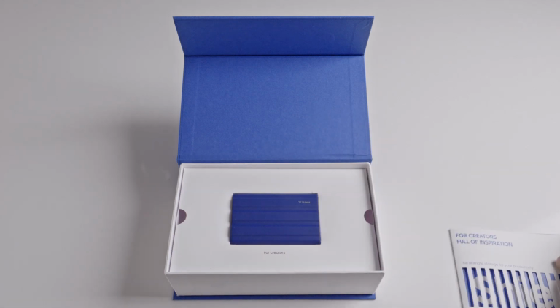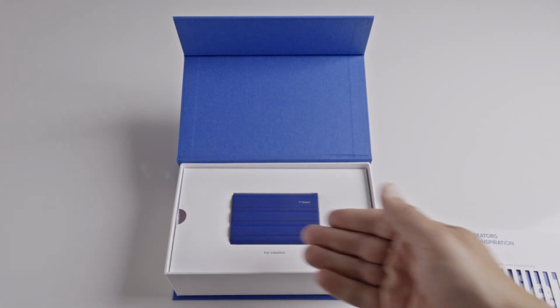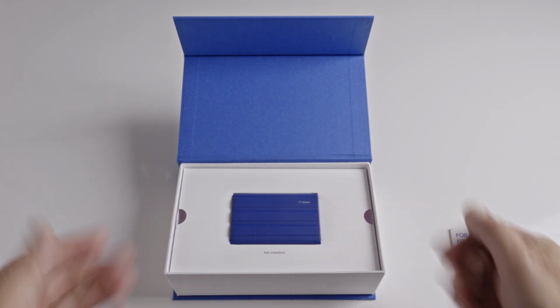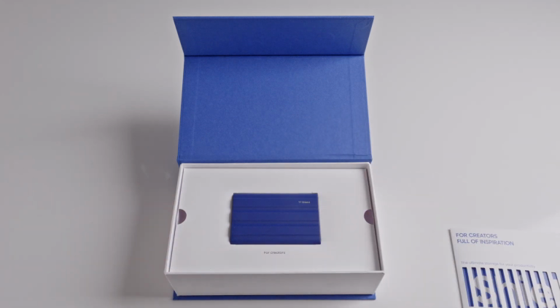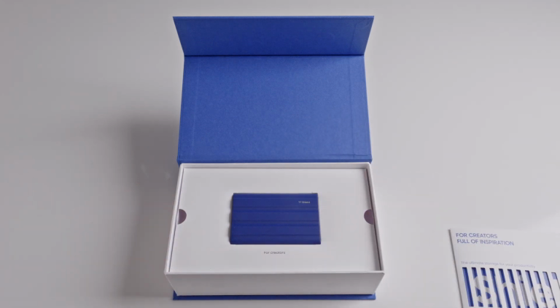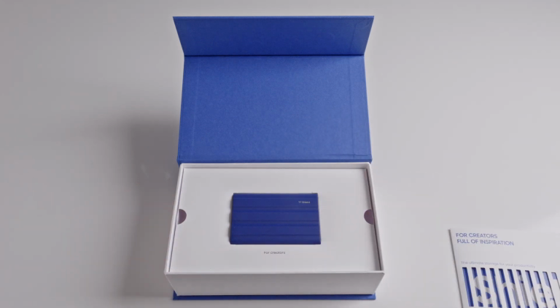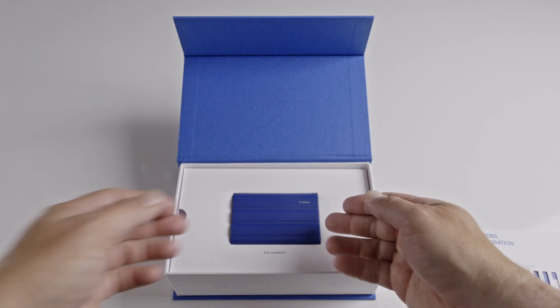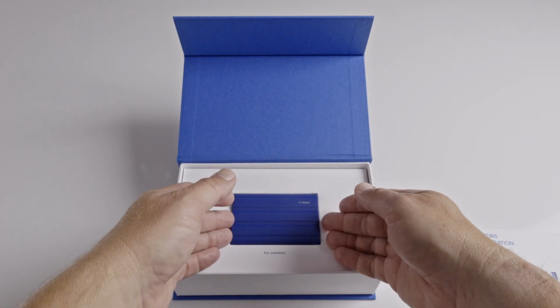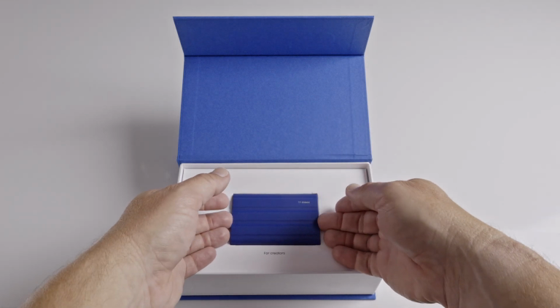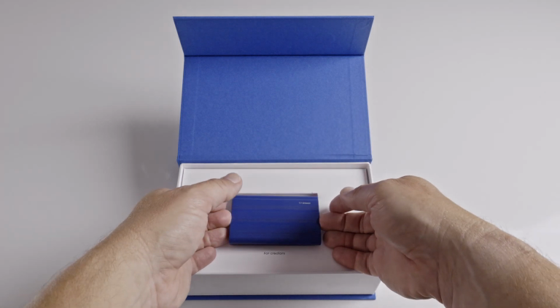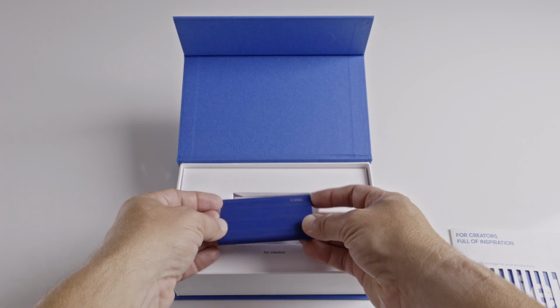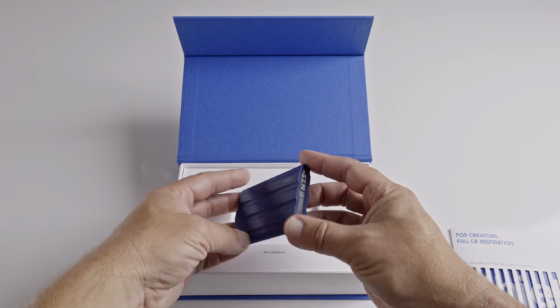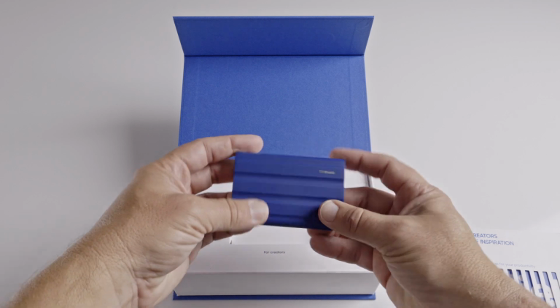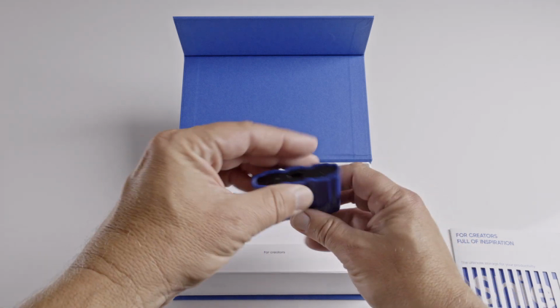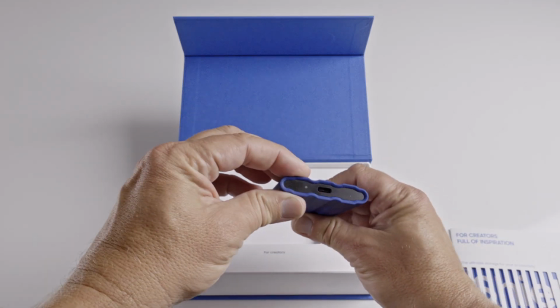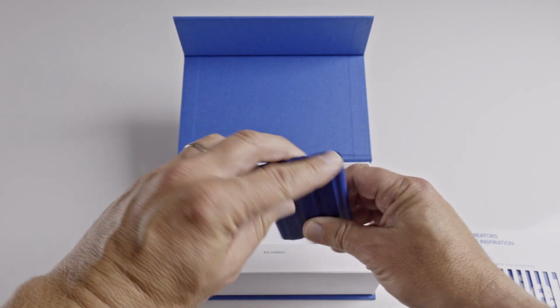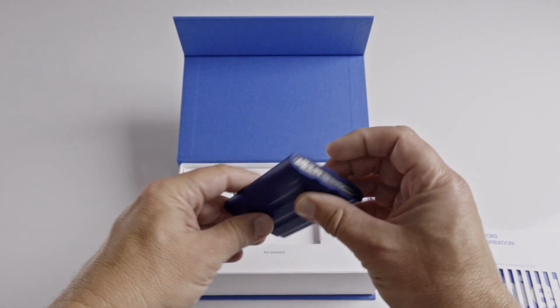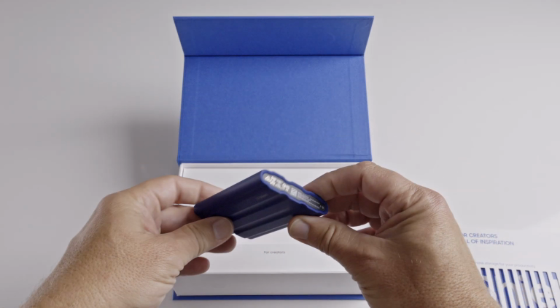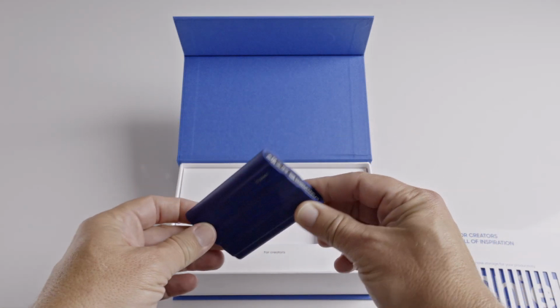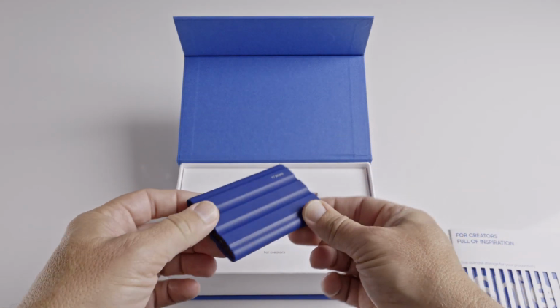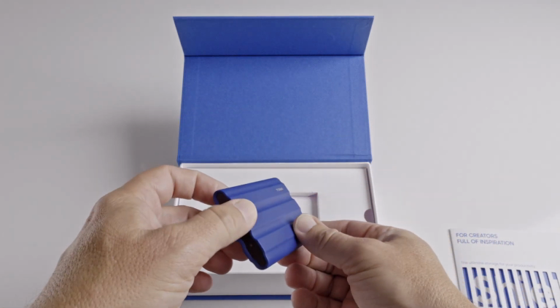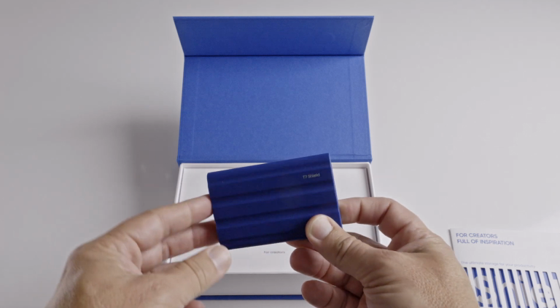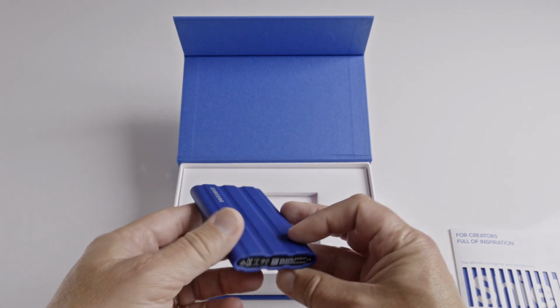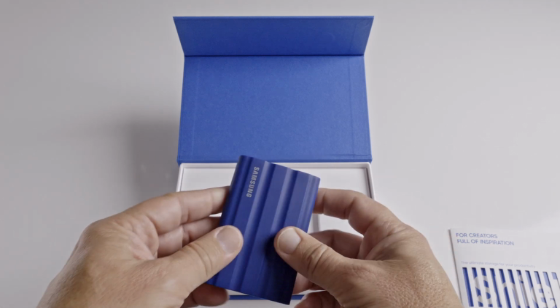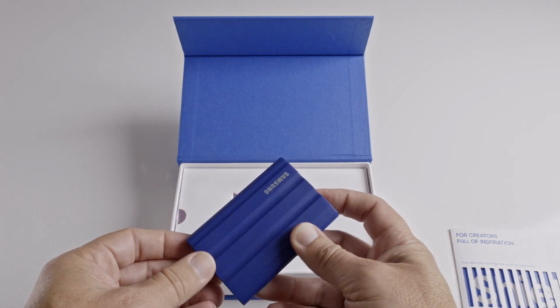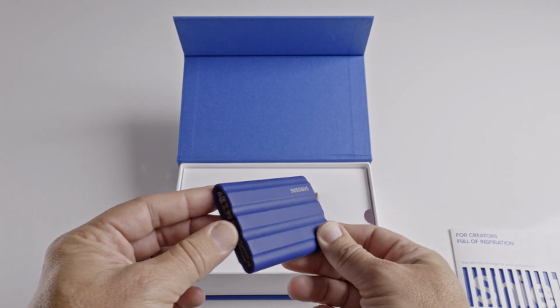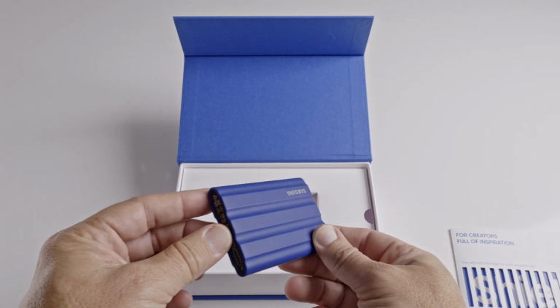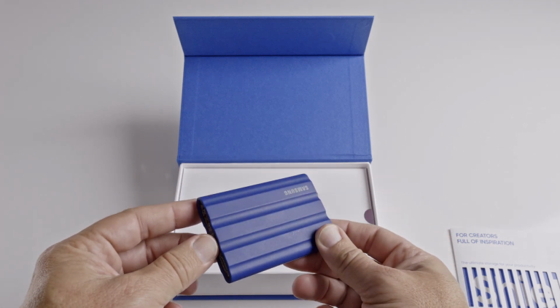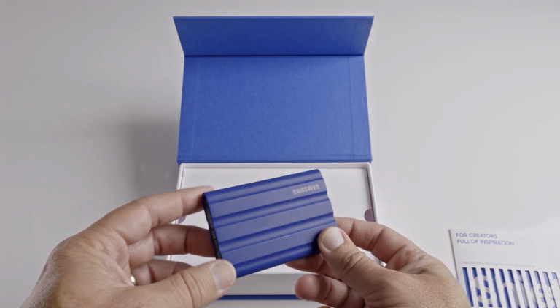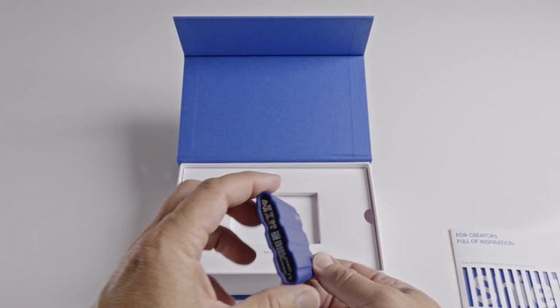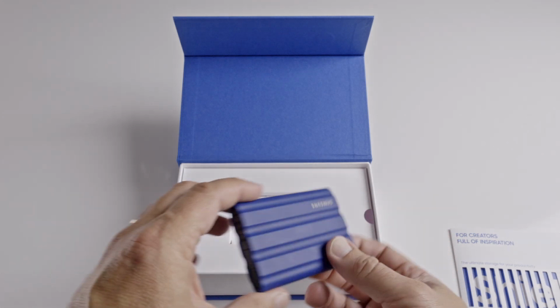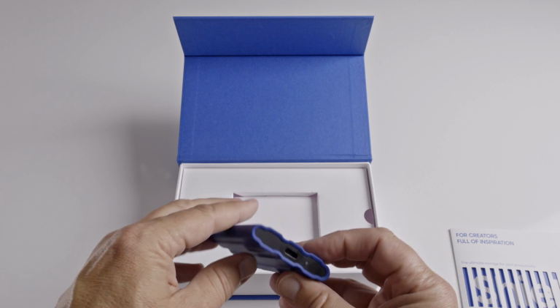As this is the Shield version of the T7, it's covered in a thick rubber layer that protects it from scratches, dust, water ingress and drops. You can drop it from 3 meters apparently — I haven't tried that but Samsung says it will be fine.